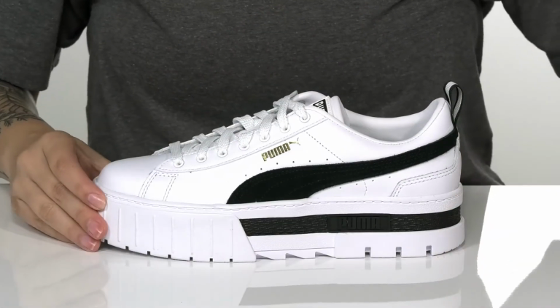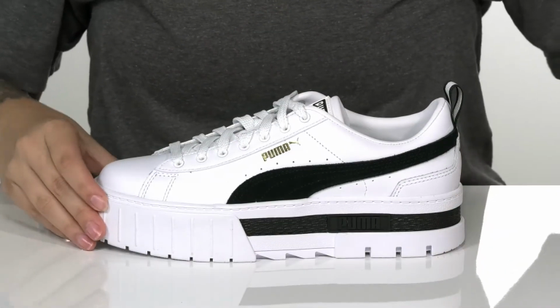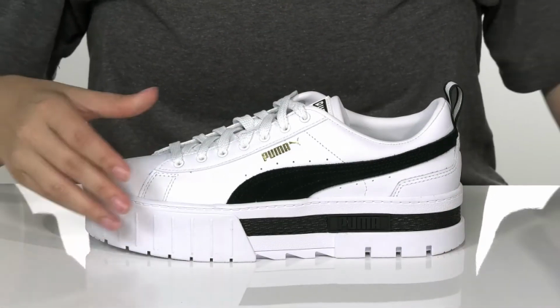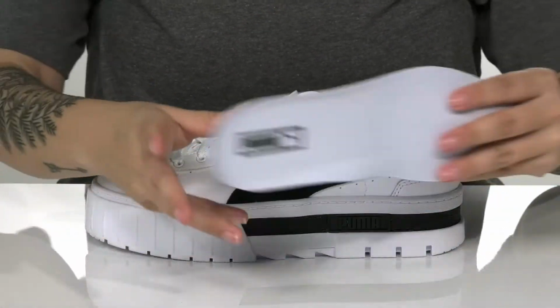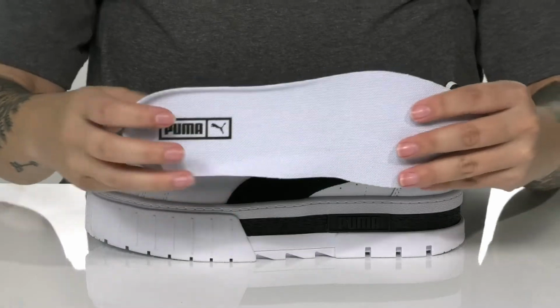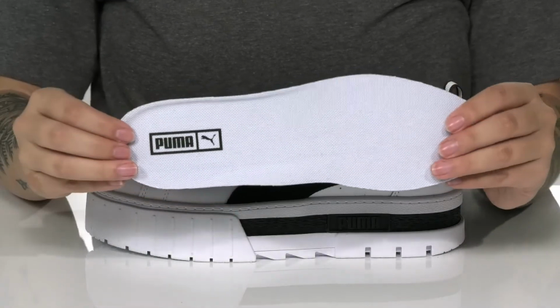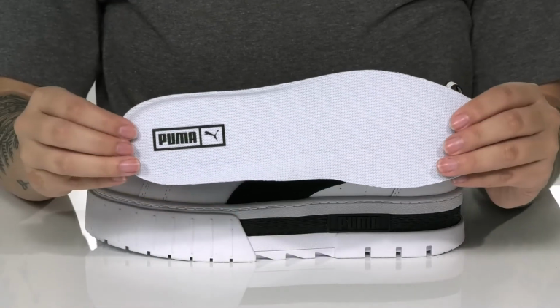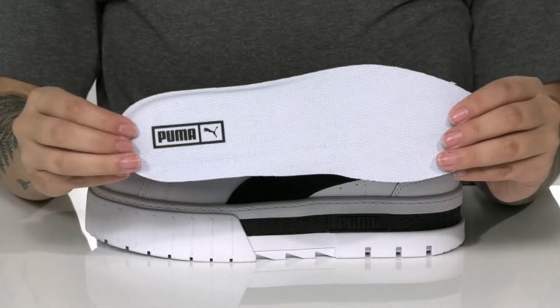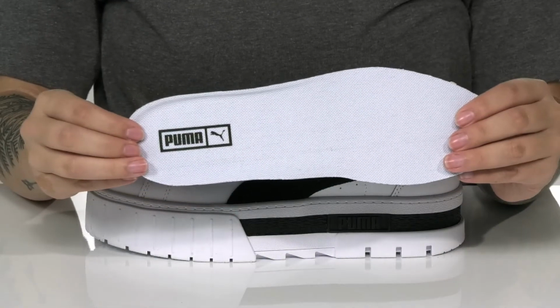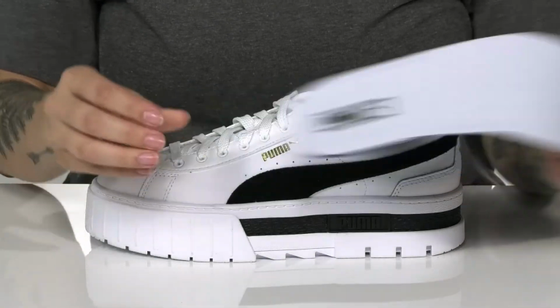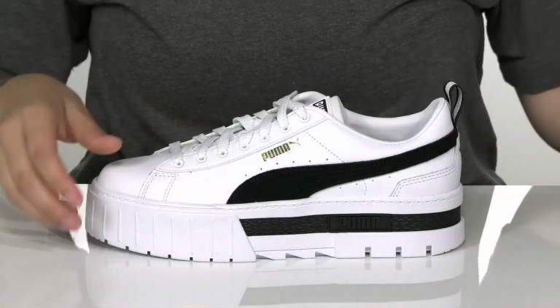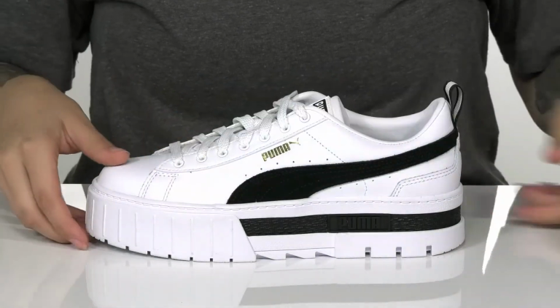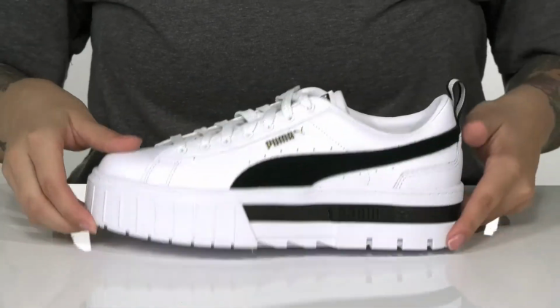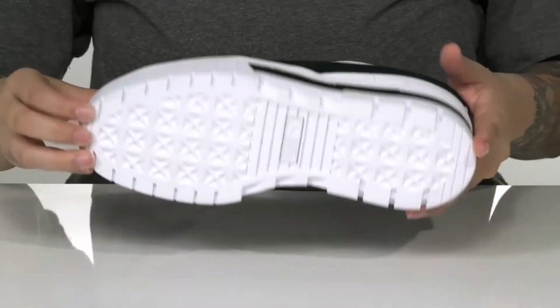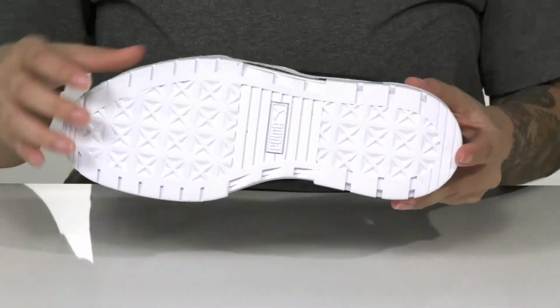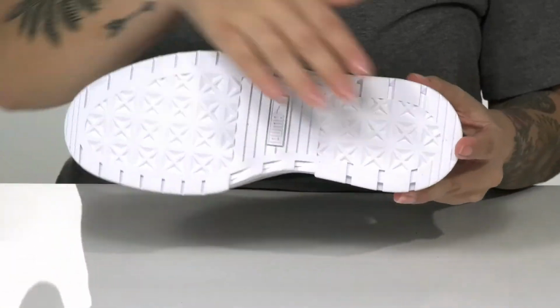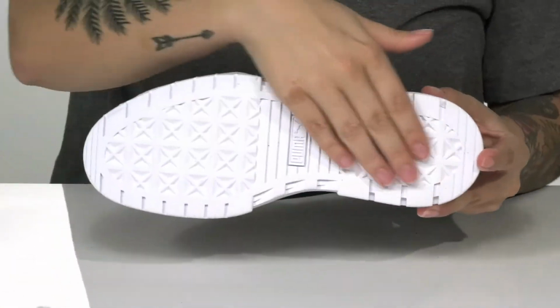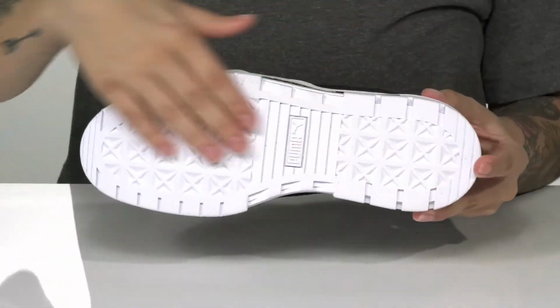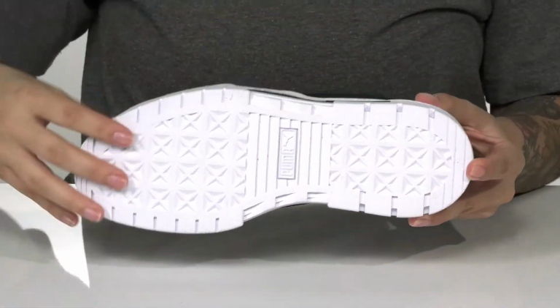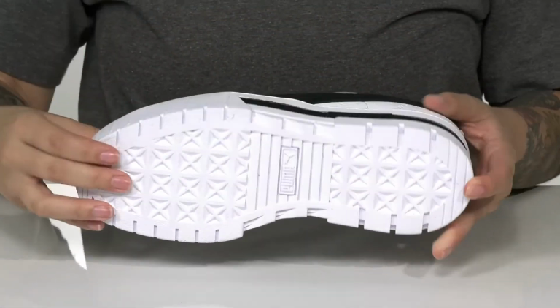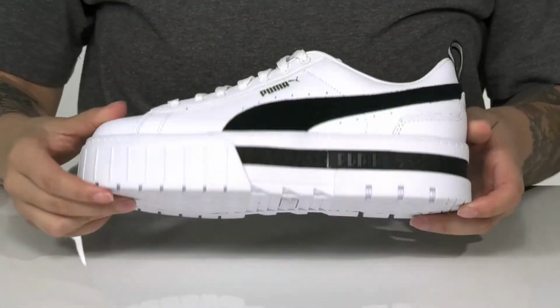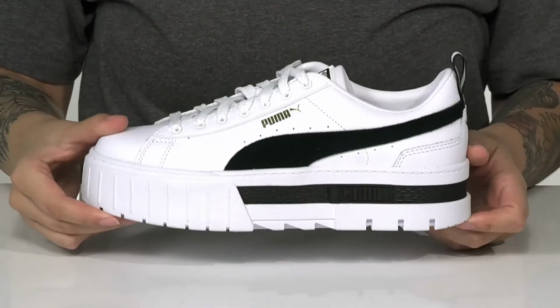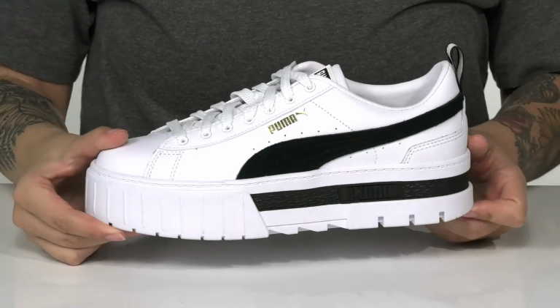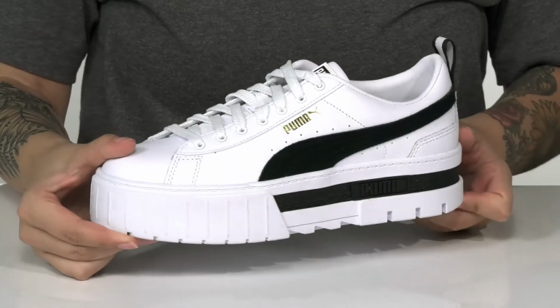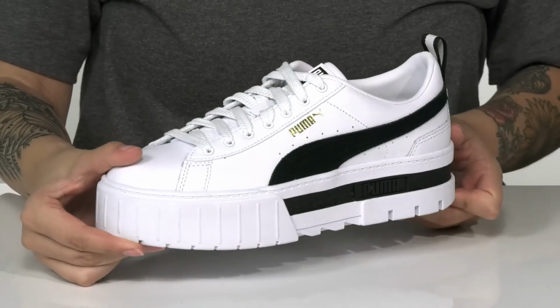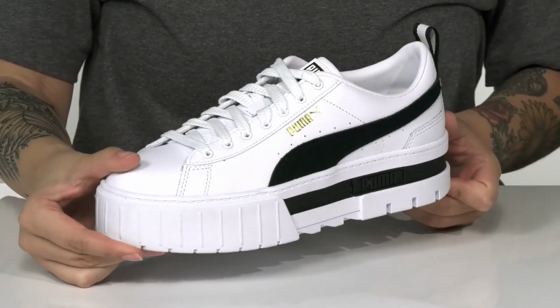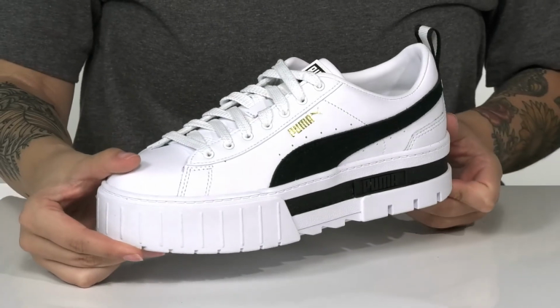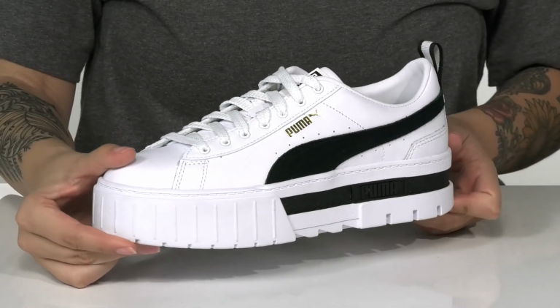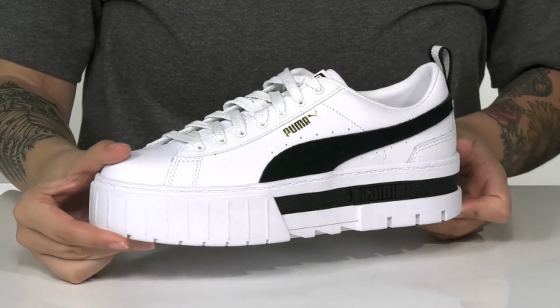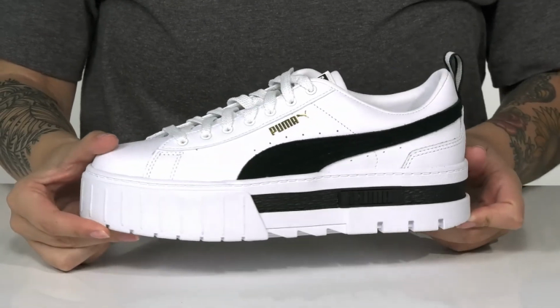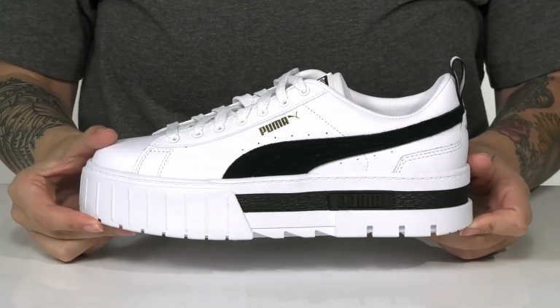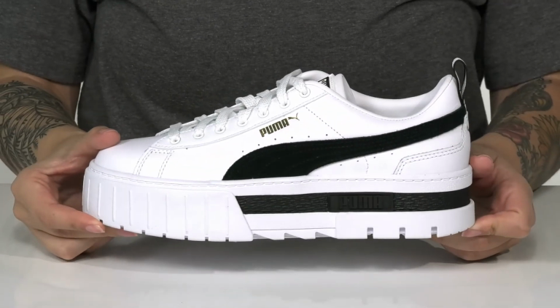These do come with a removable insole. Underneath, there is a rubber outsole for traction. And I think these would look so great paired with some black leggings.